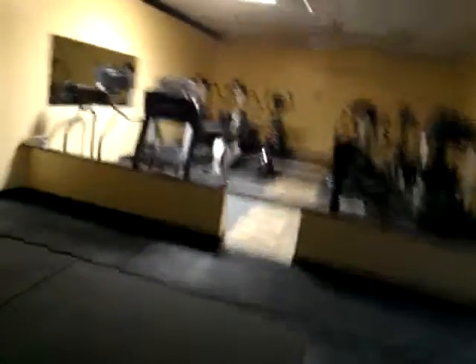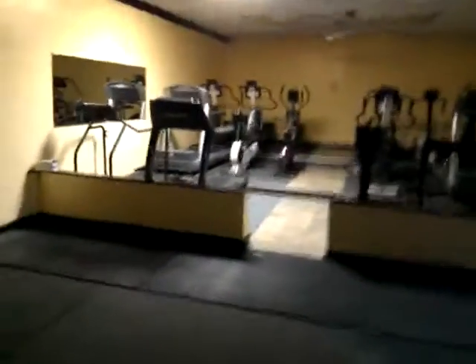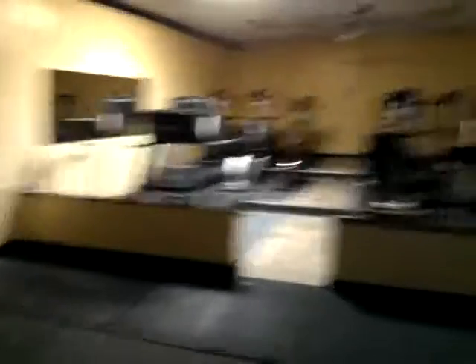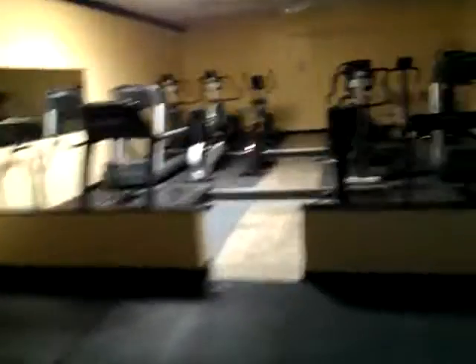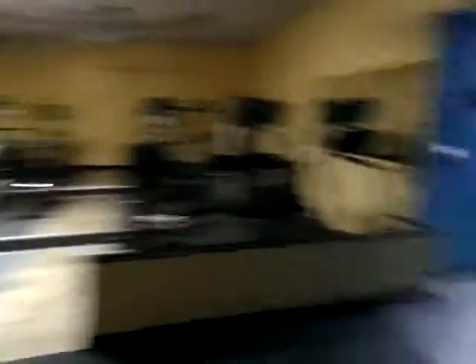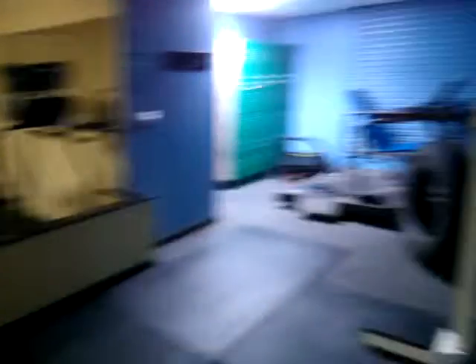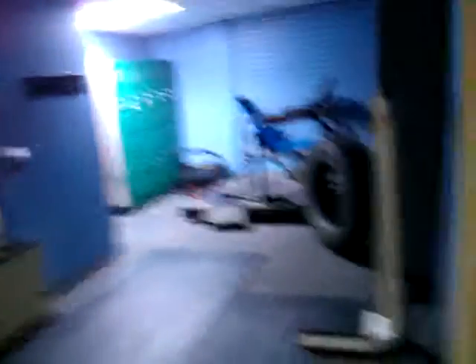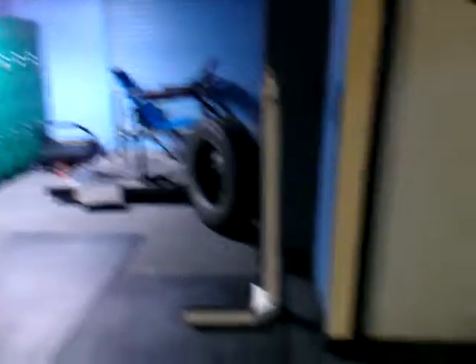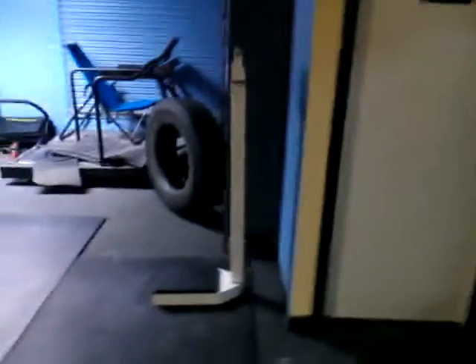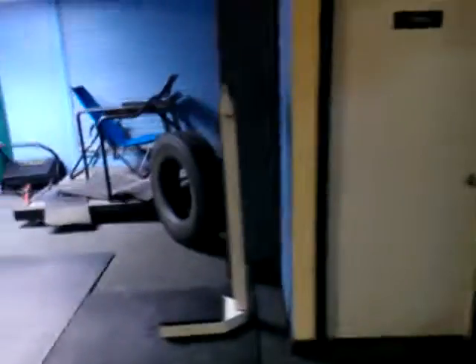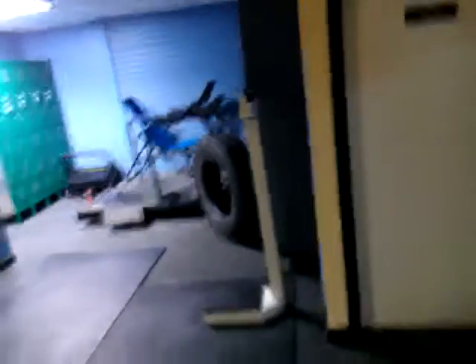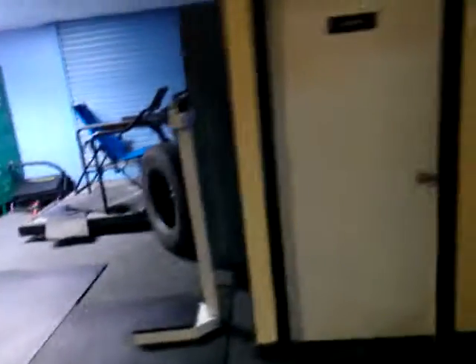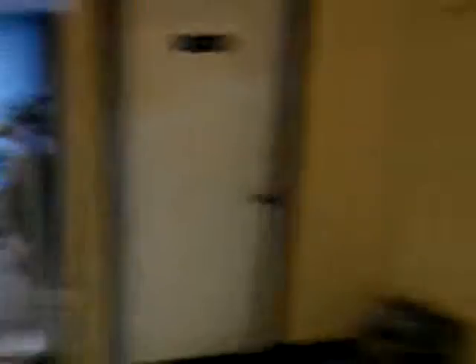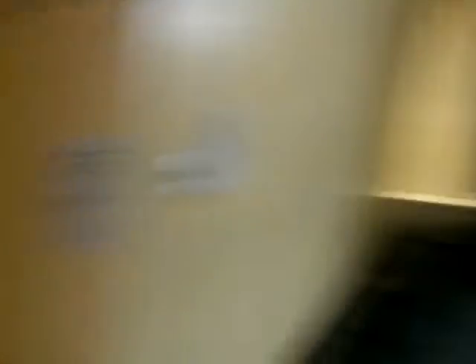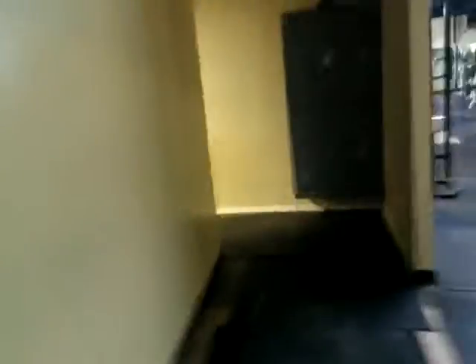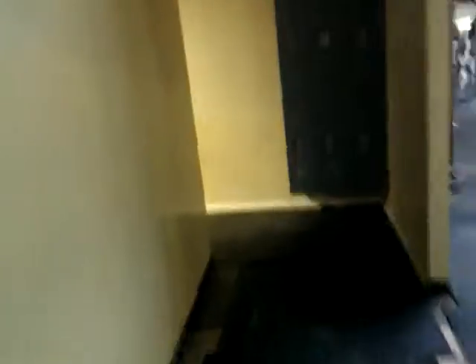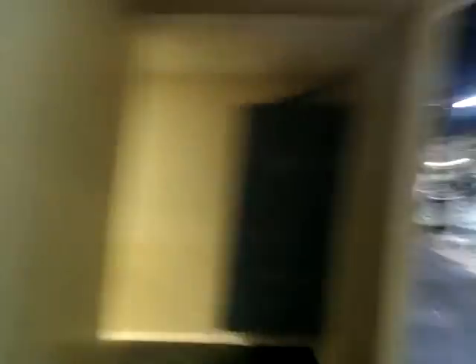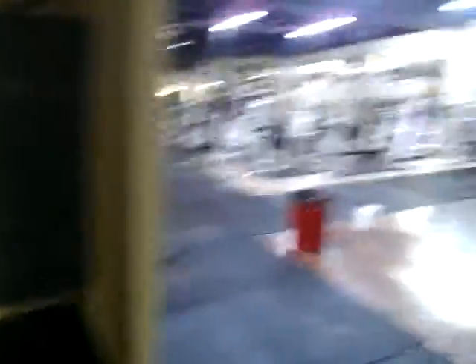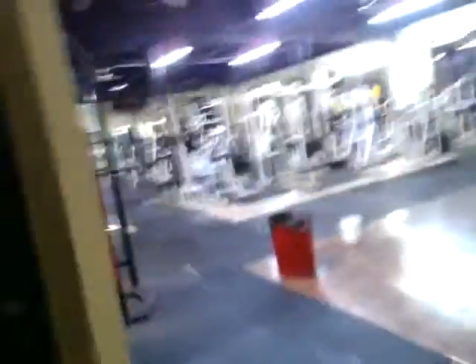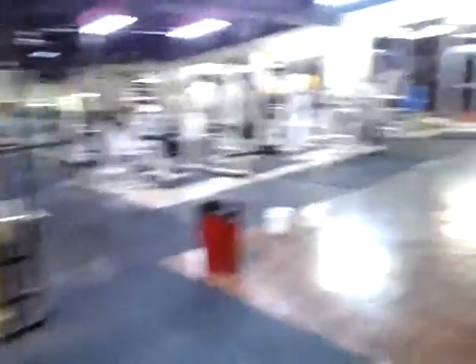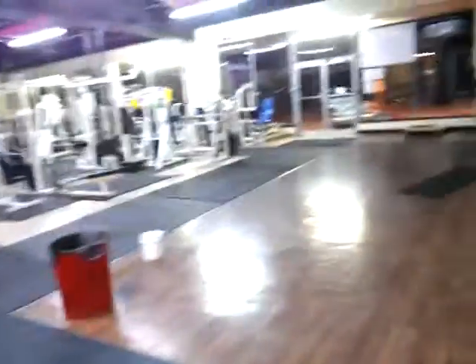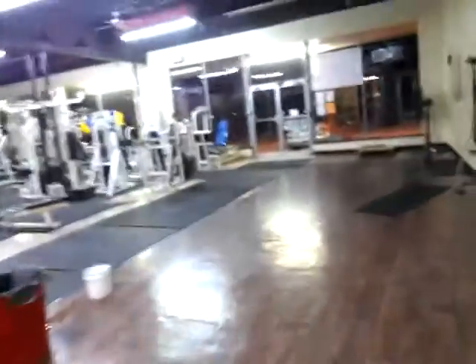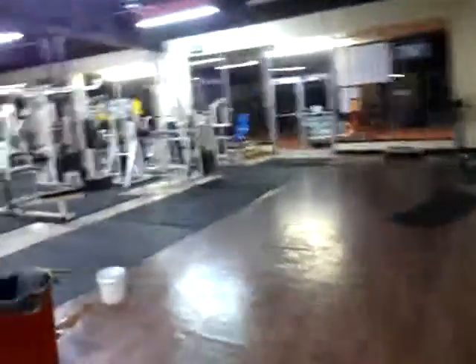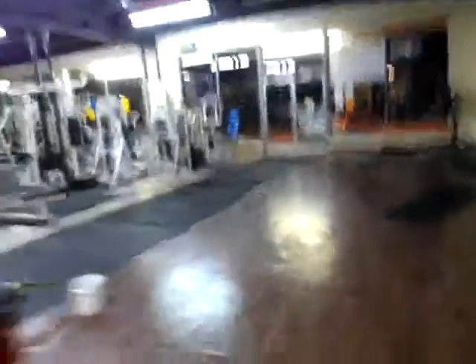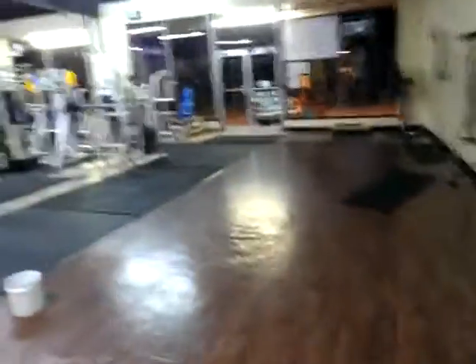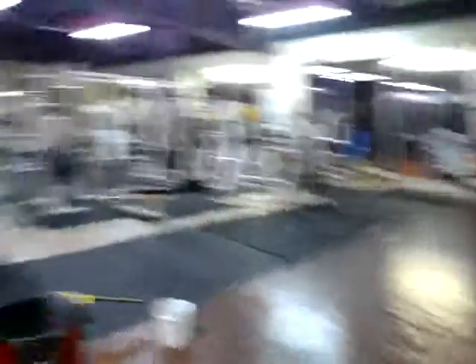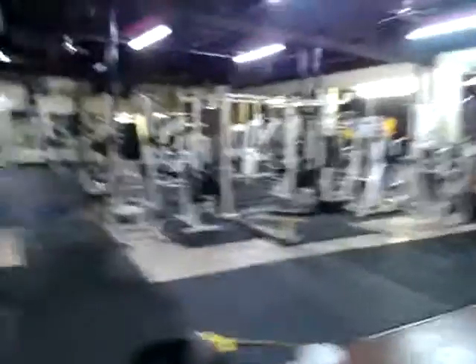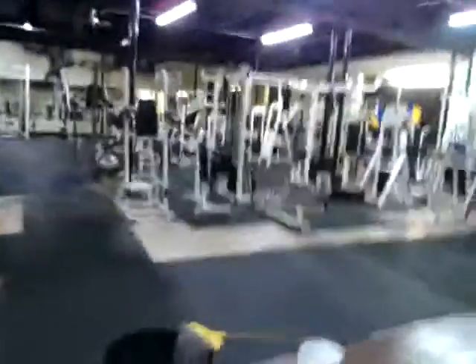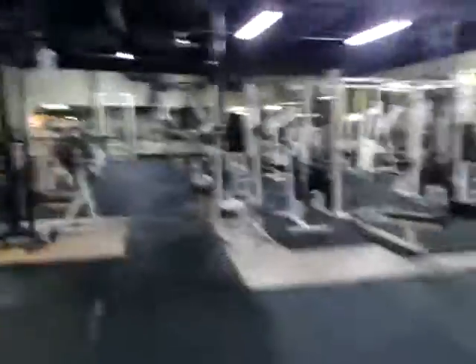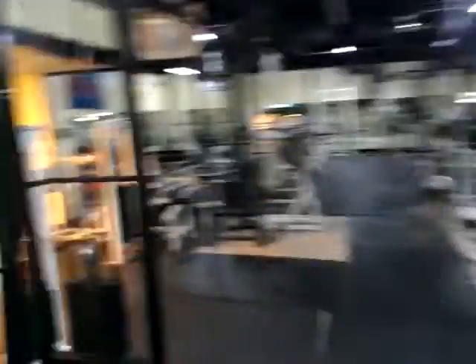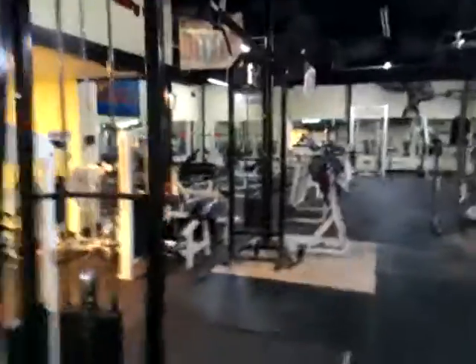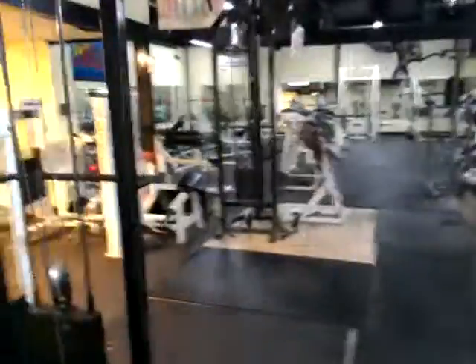The treadmills over here and the scale, which I'm always on. I'm 192 right now, six feet four inches. Doing my thing.